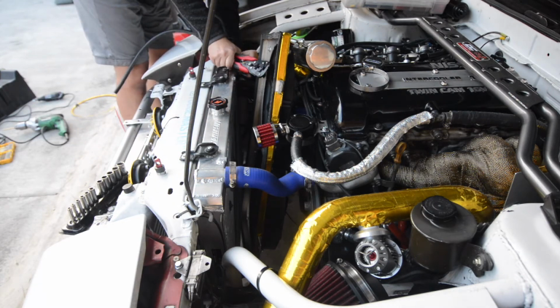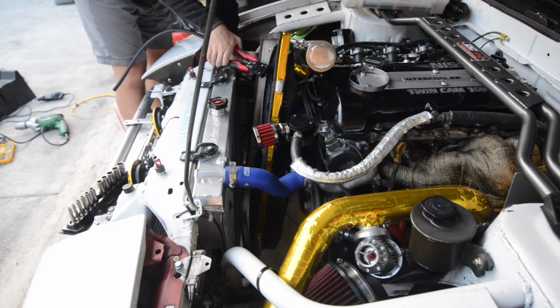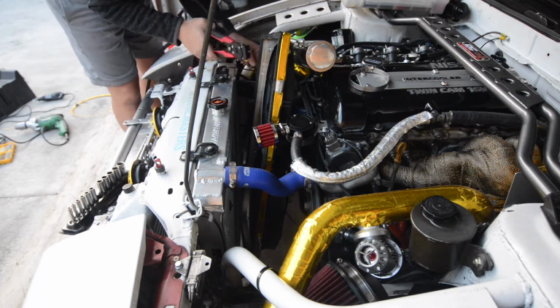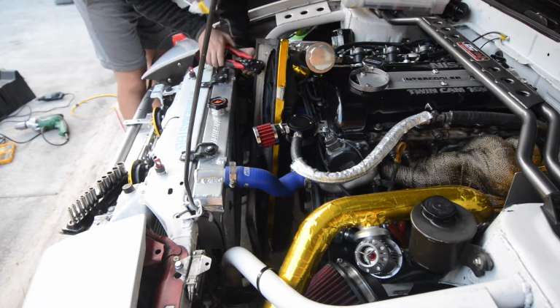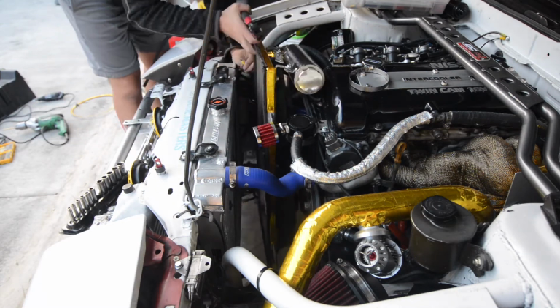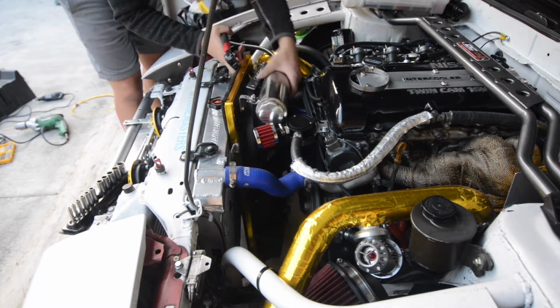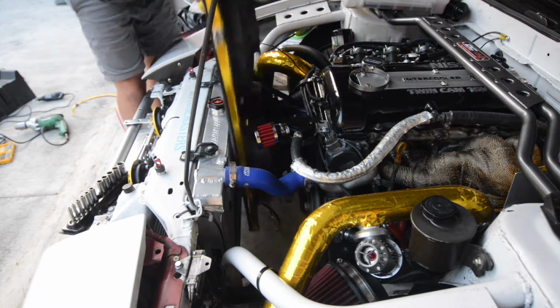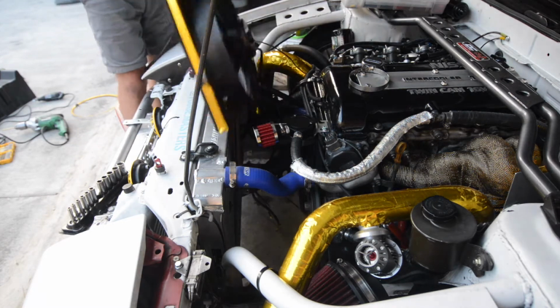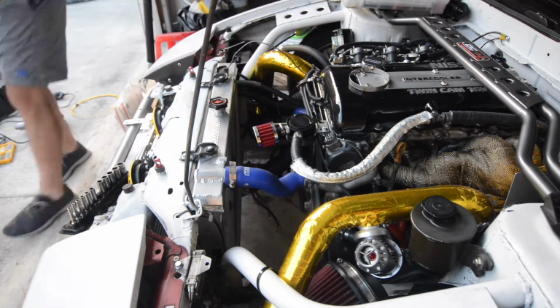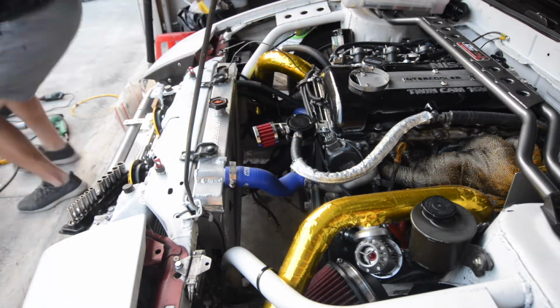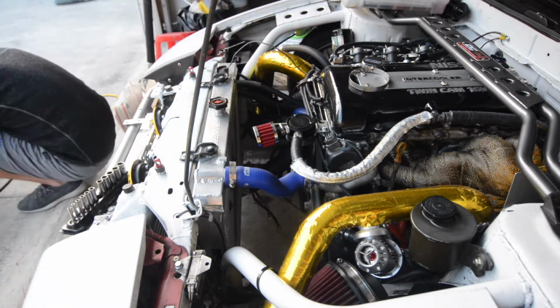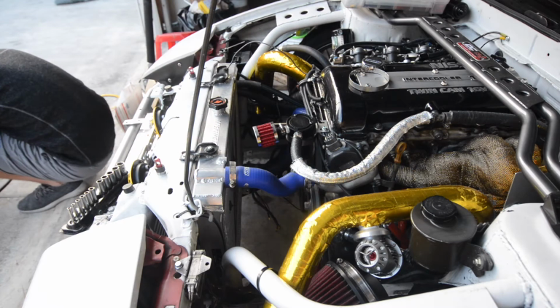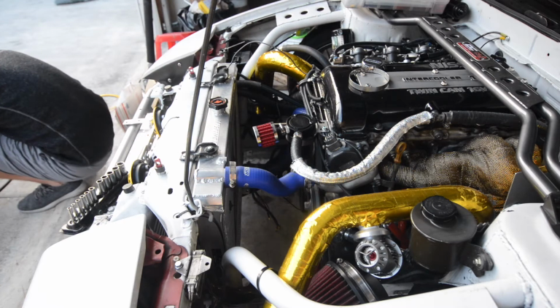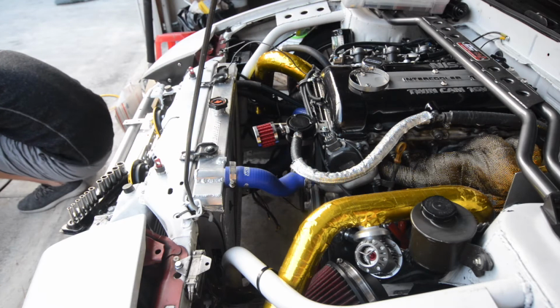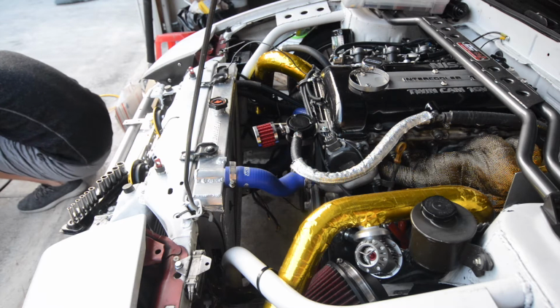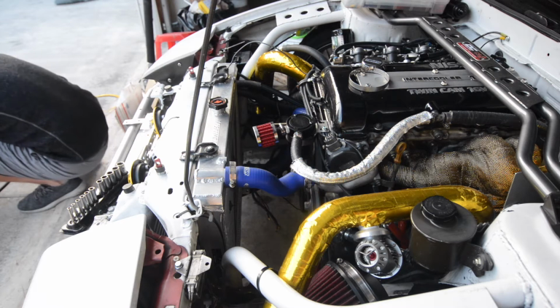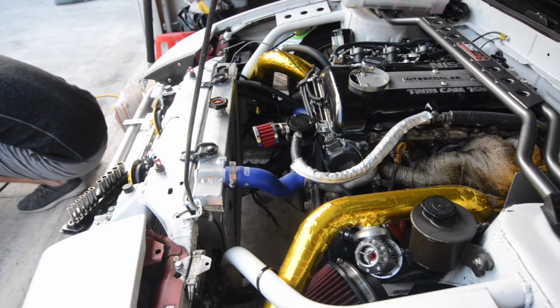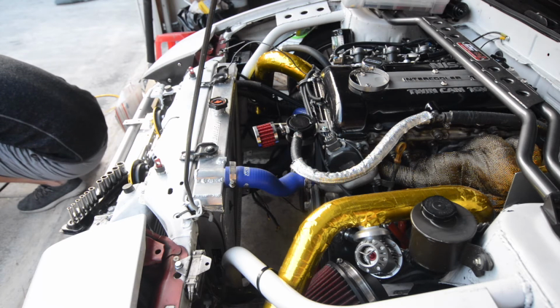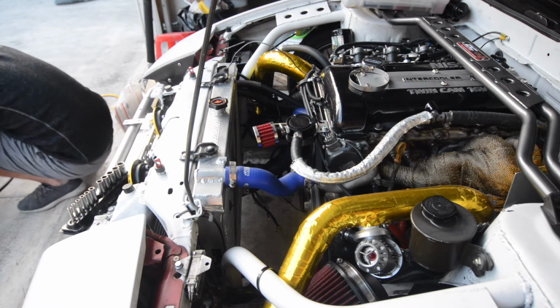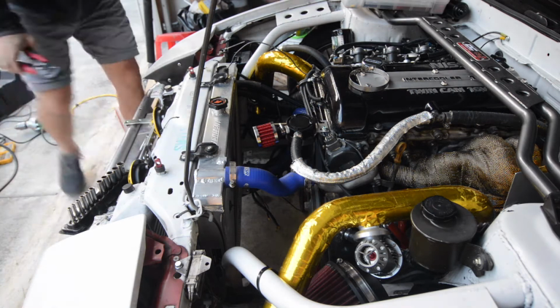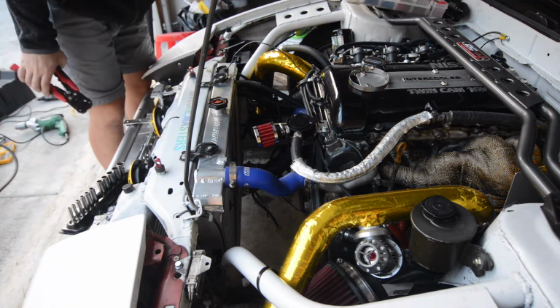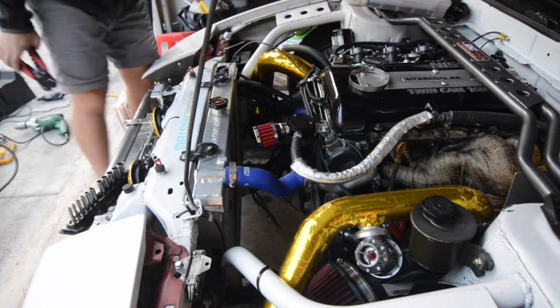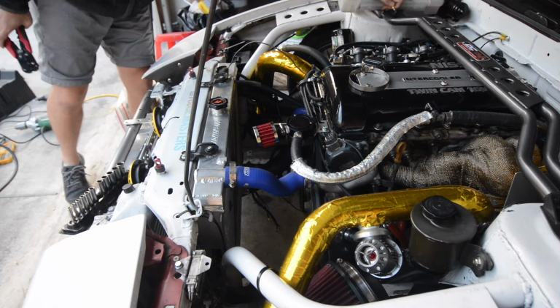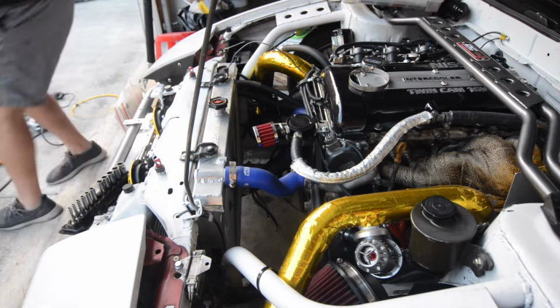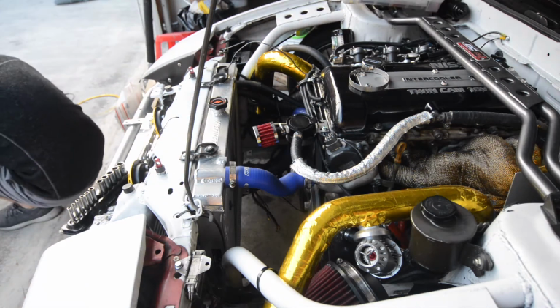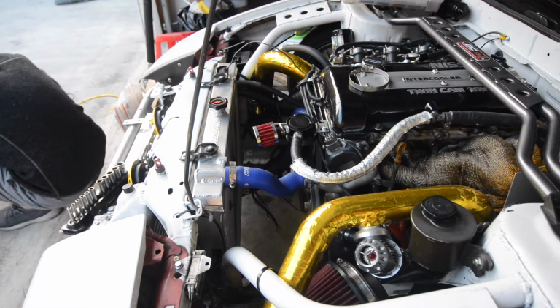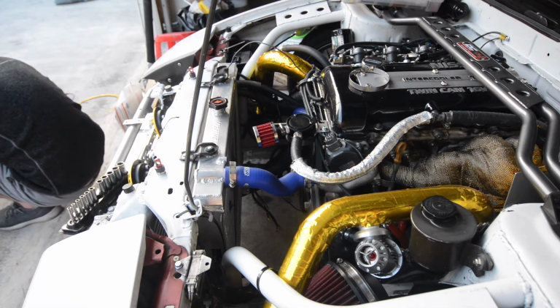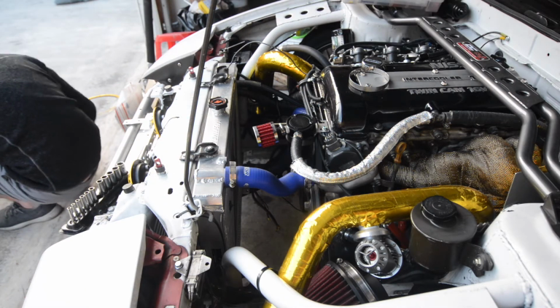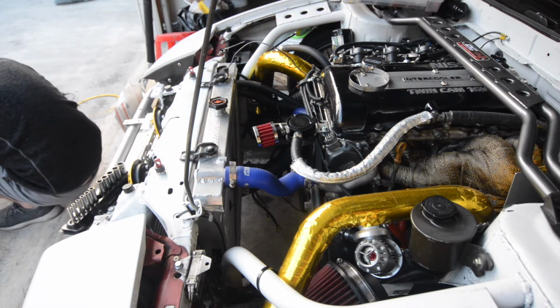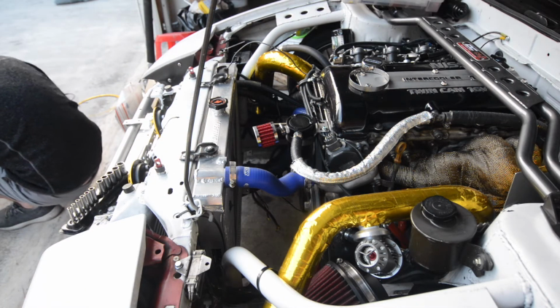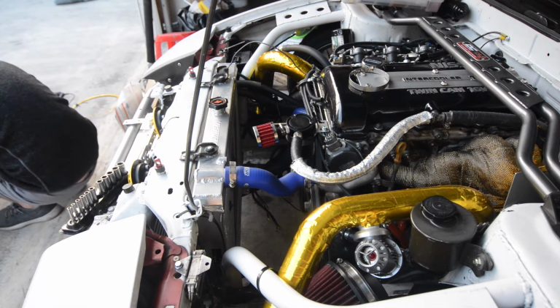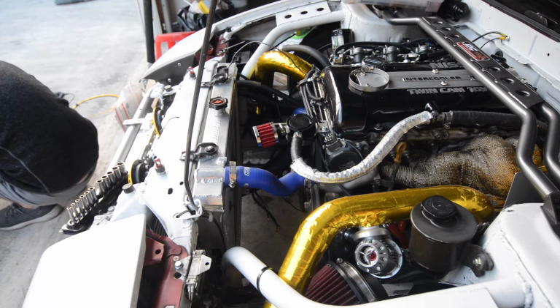Here you can see that I'm crimping on new connectors for the race fan. Due to time constraints, I wasn't able to get new Deutsch connectors for these.